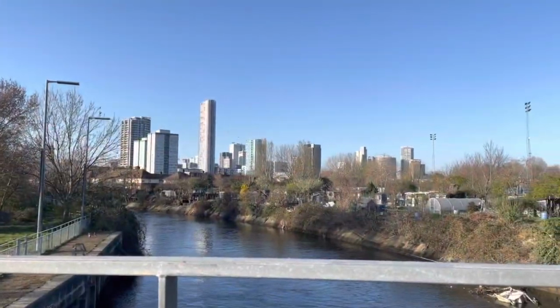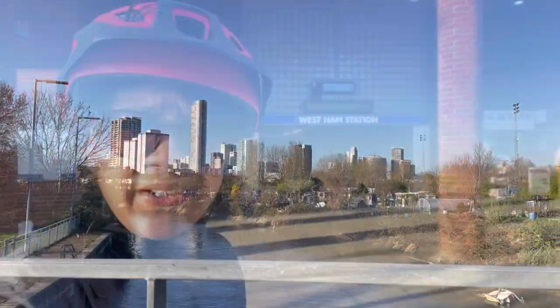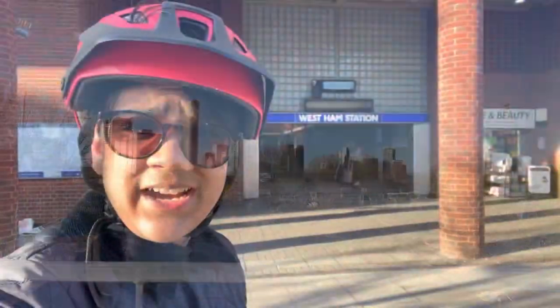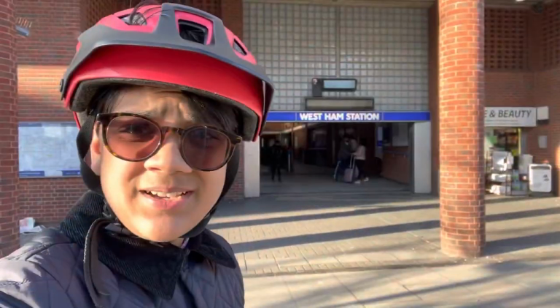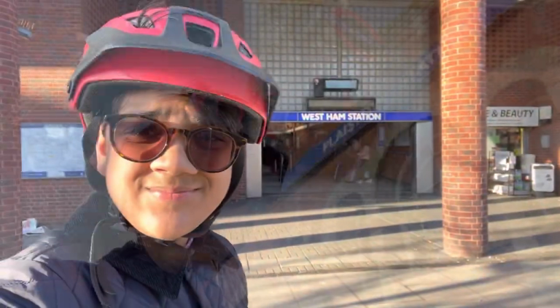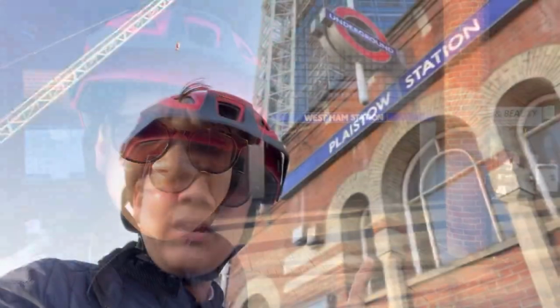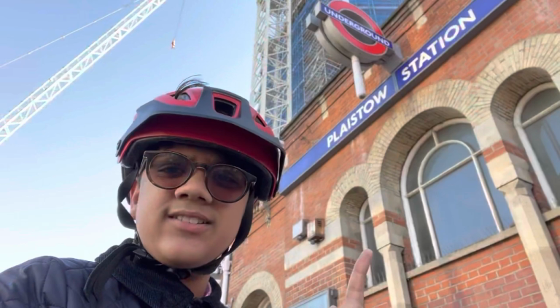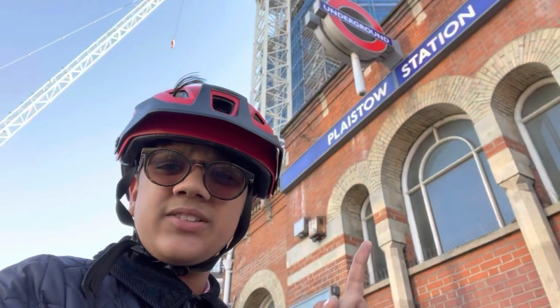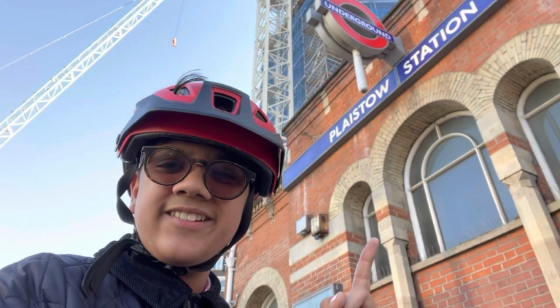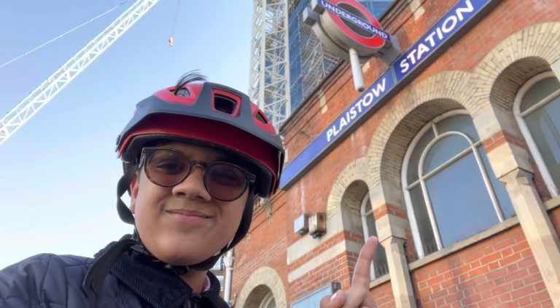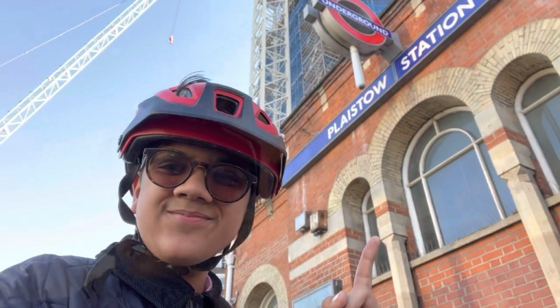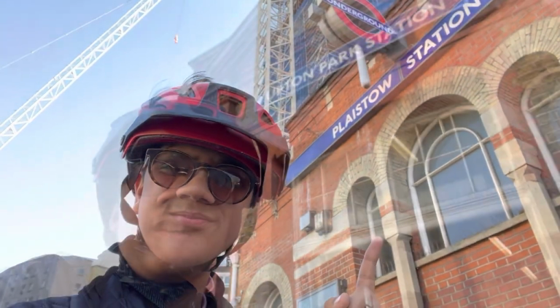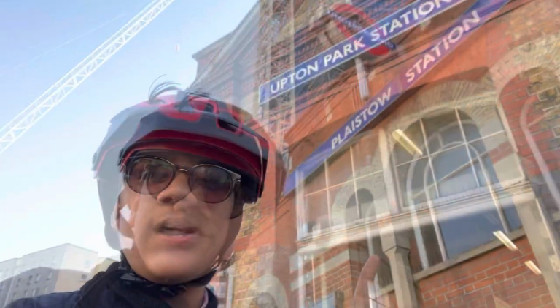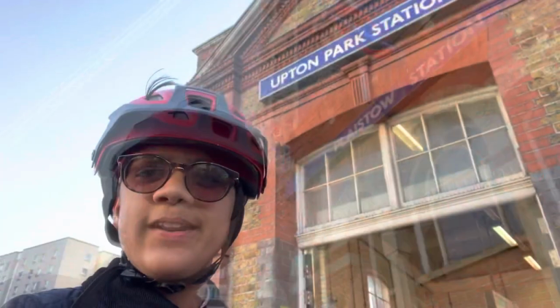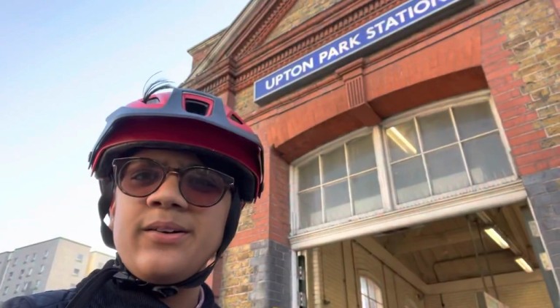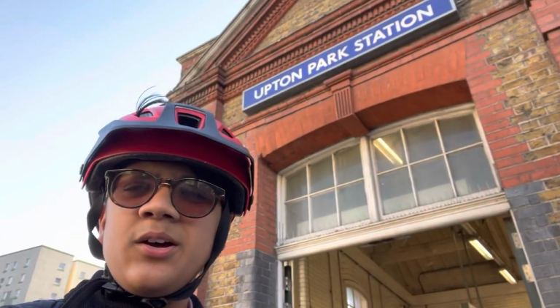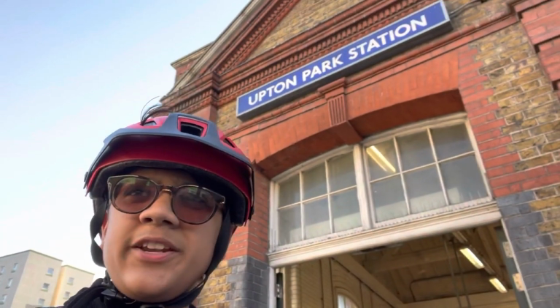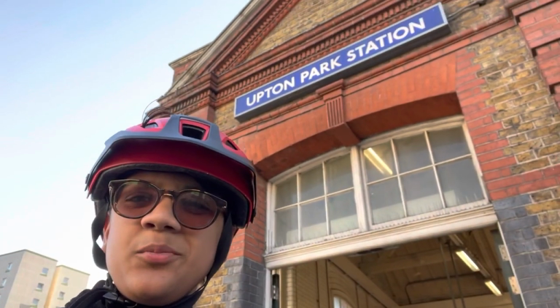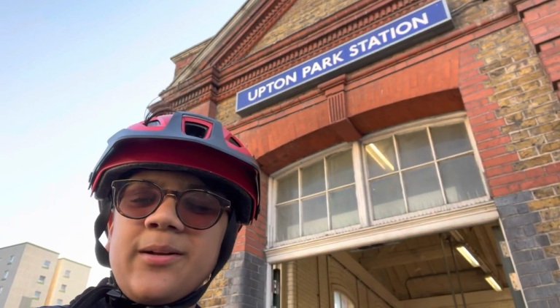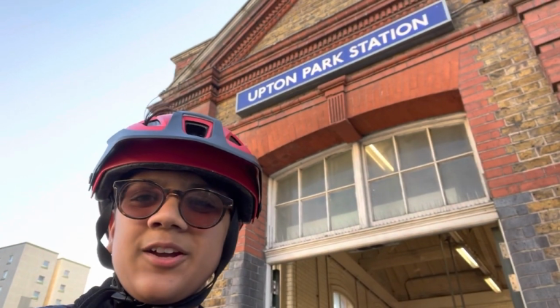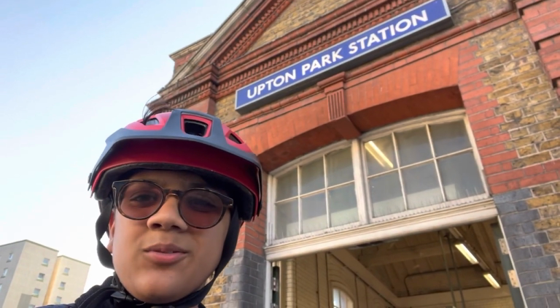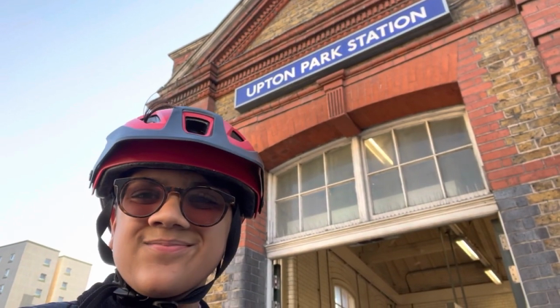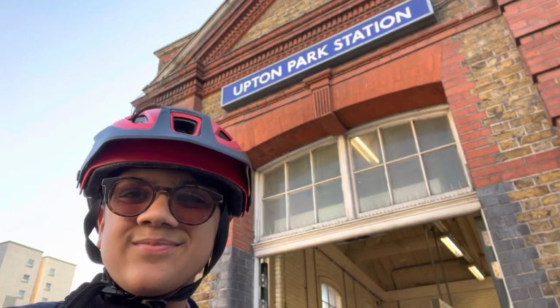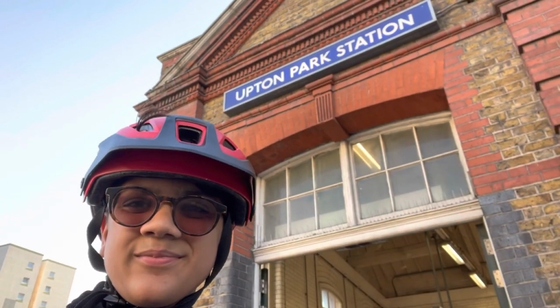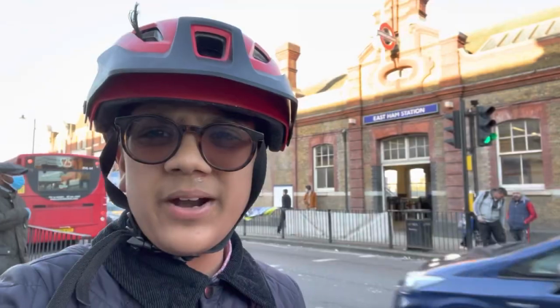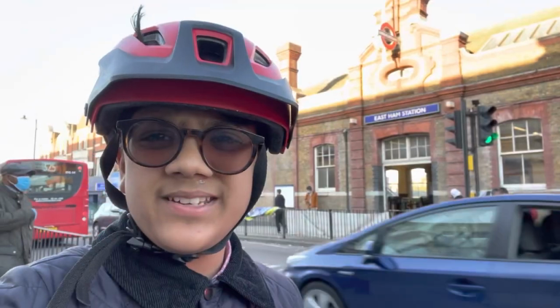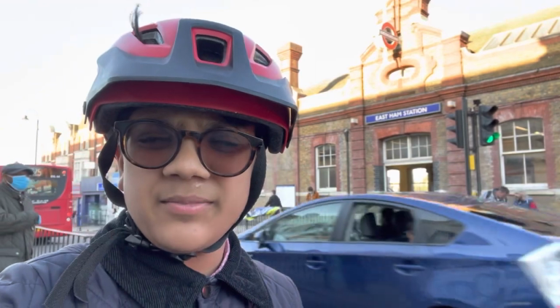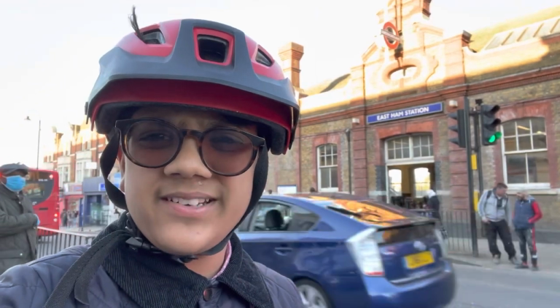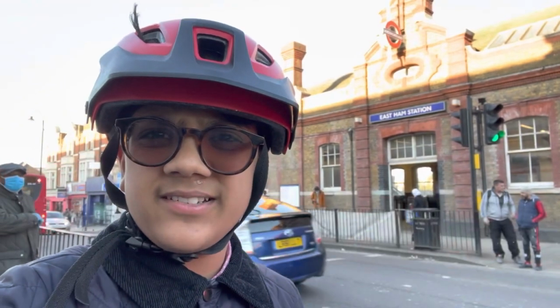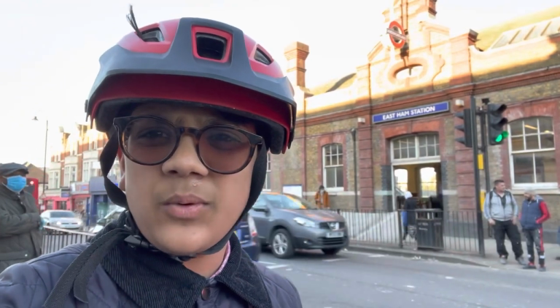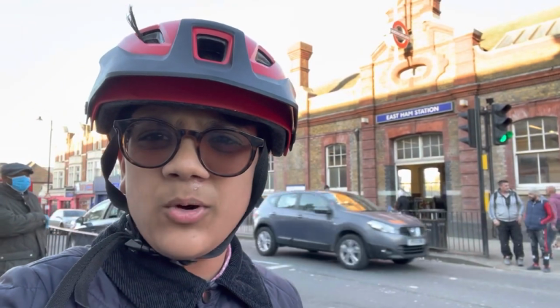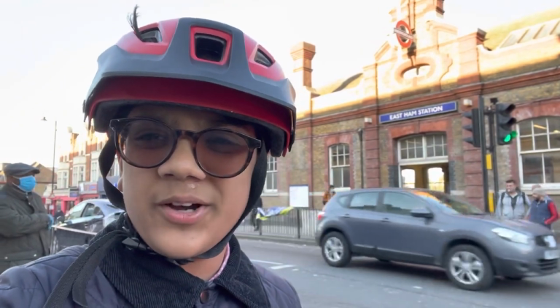West Ham. Plaistow Station — it's in the park now. Only two more stops to go. We are at East Ham Station, just one more to go.